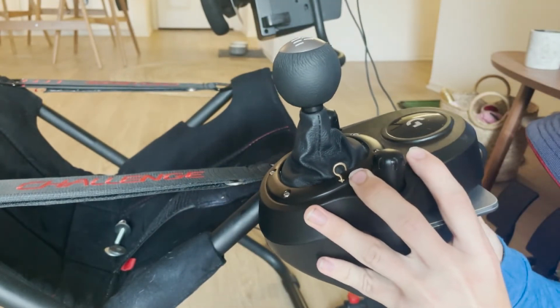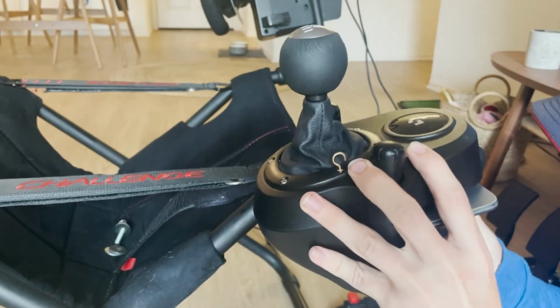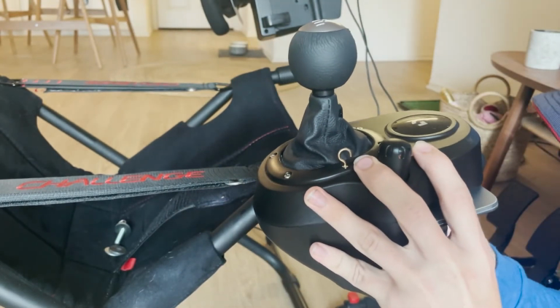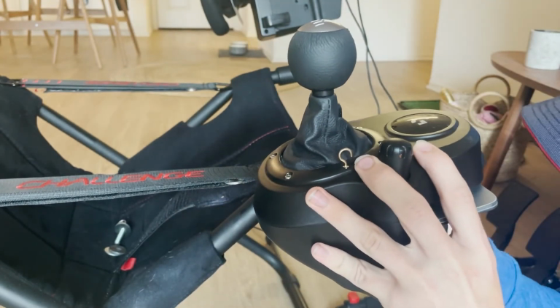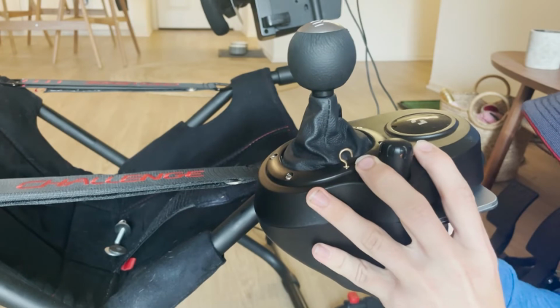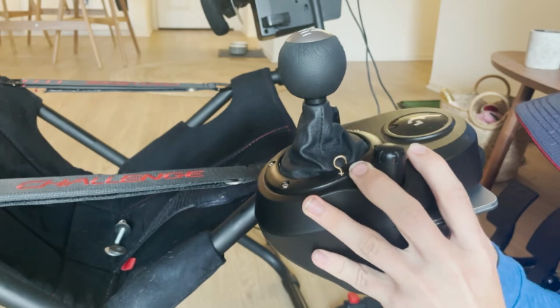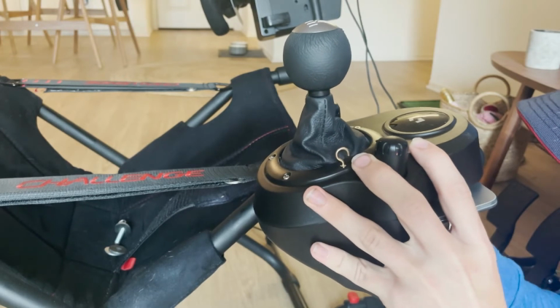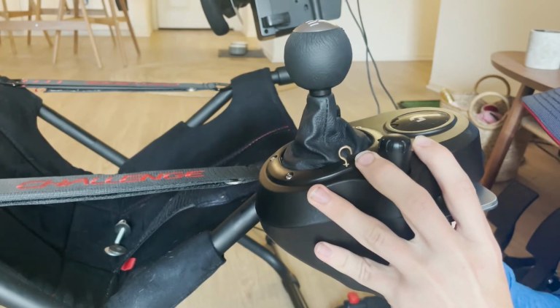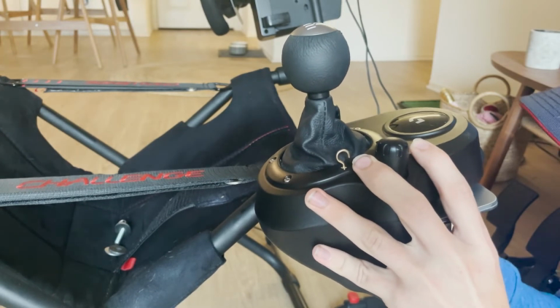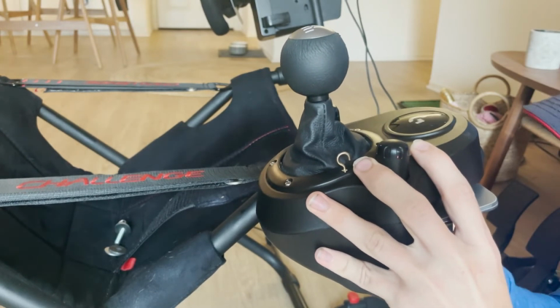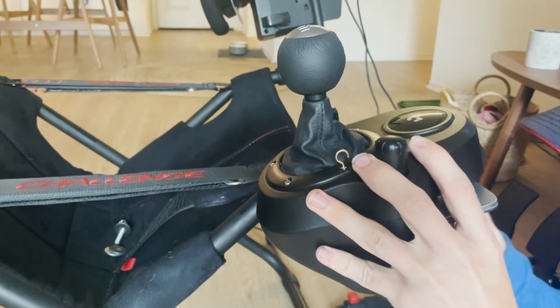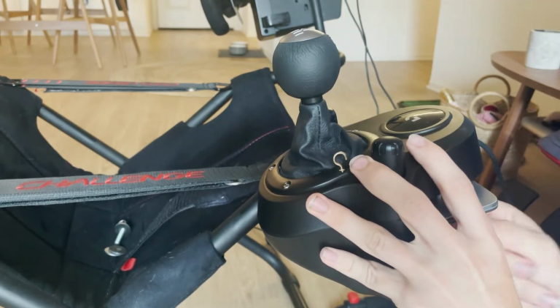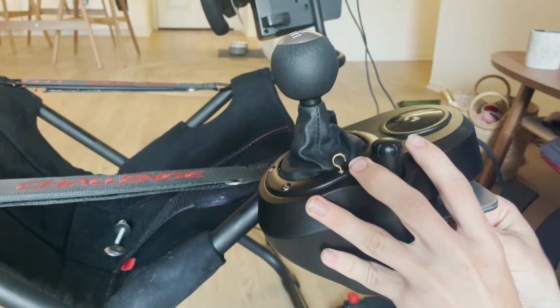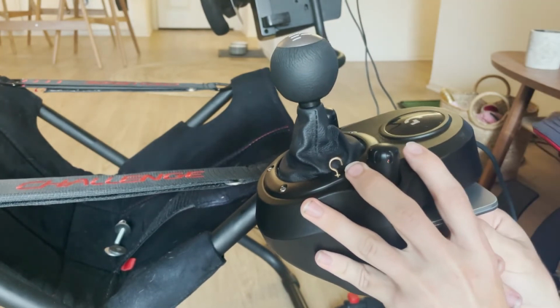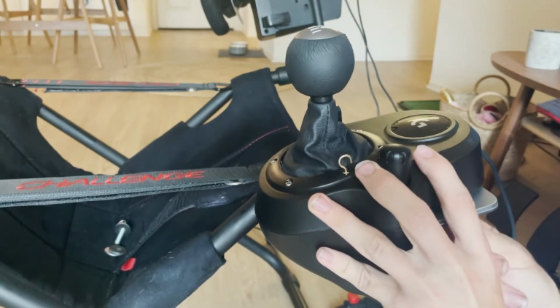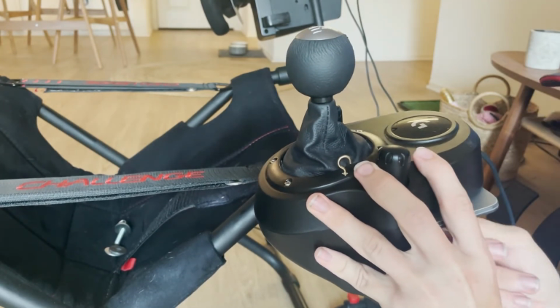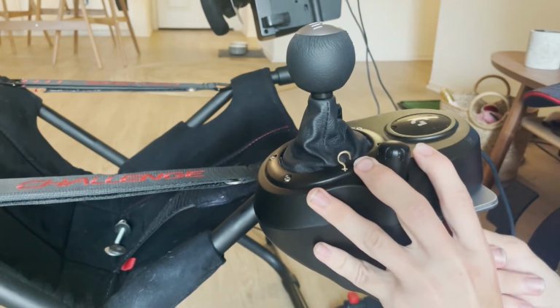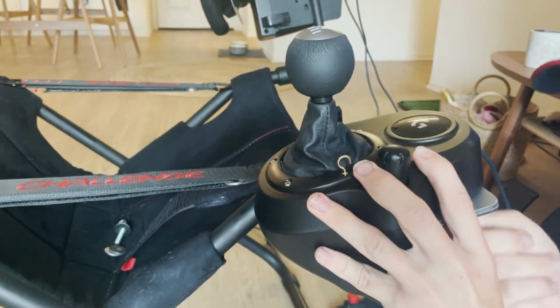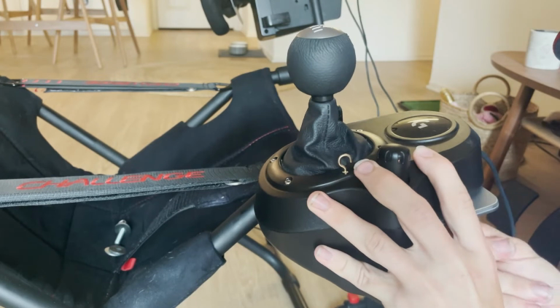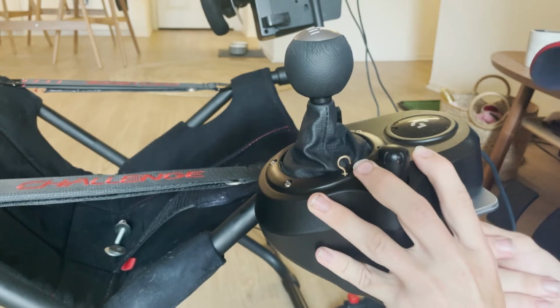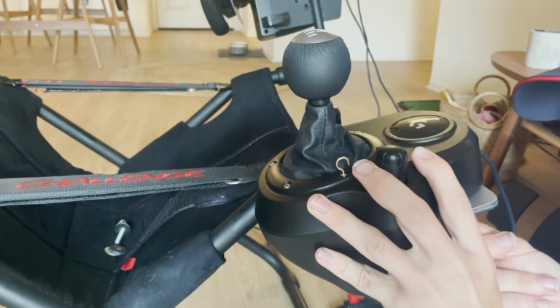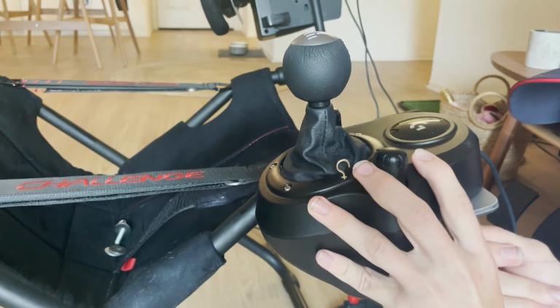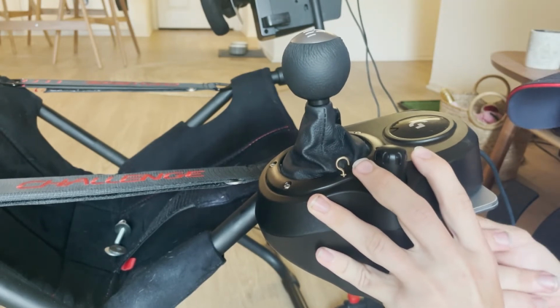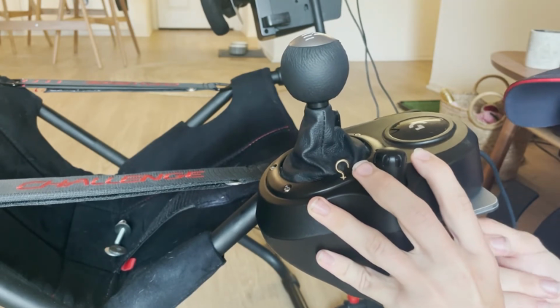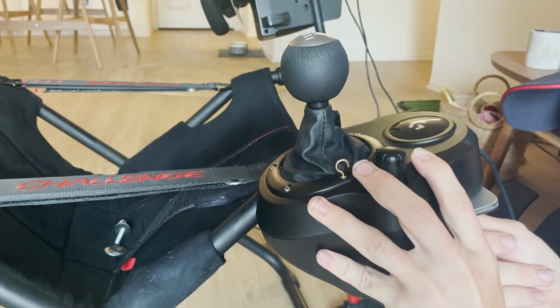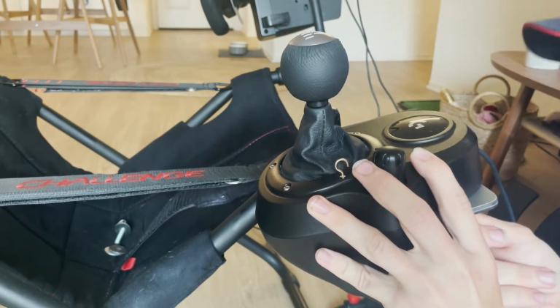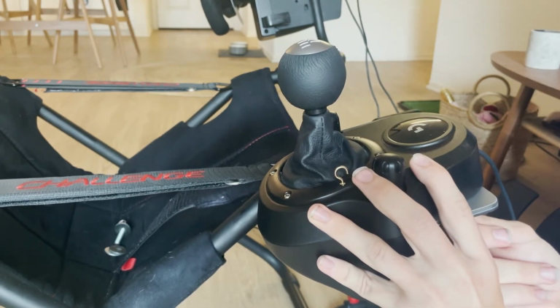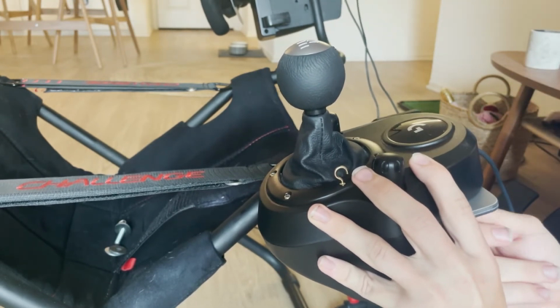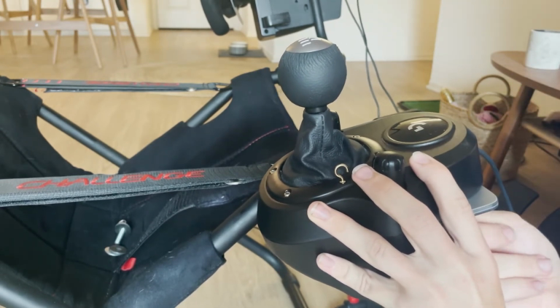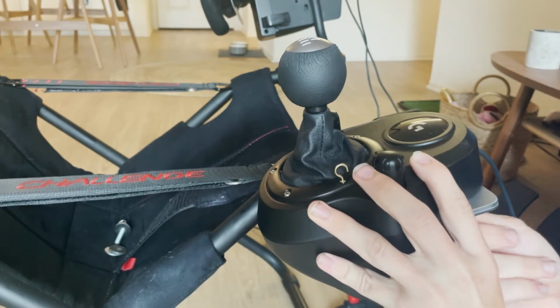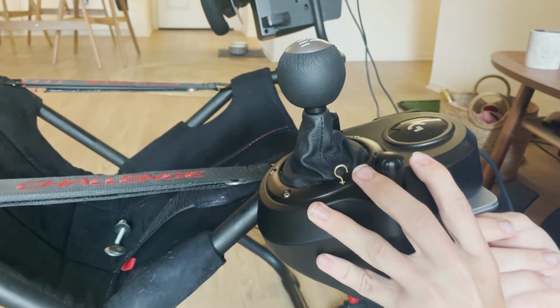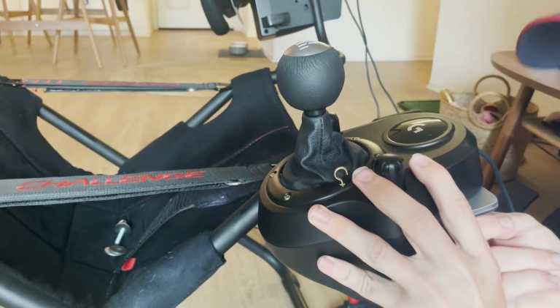And then we've got this guy — we're going to do a few threads in him, and we're going to go again on this side, a few threads here. And then we can tighten this up with our Allen key.